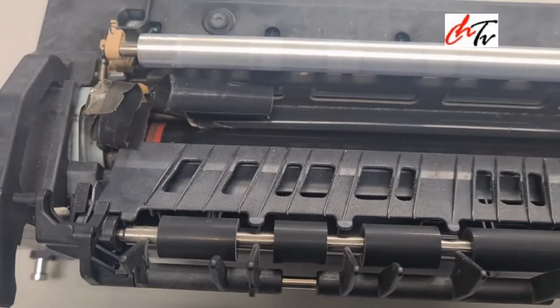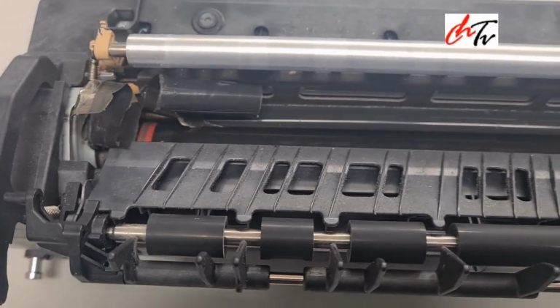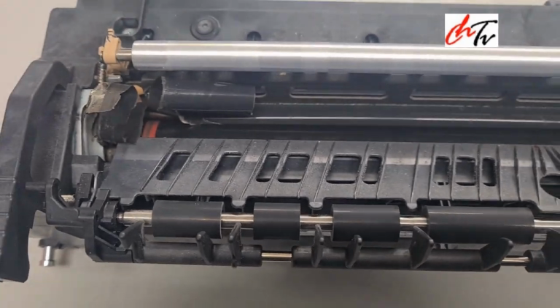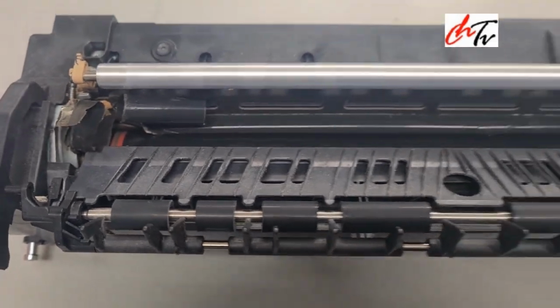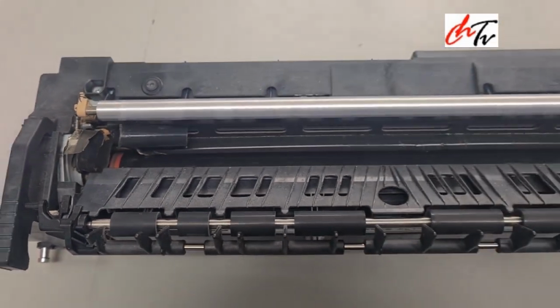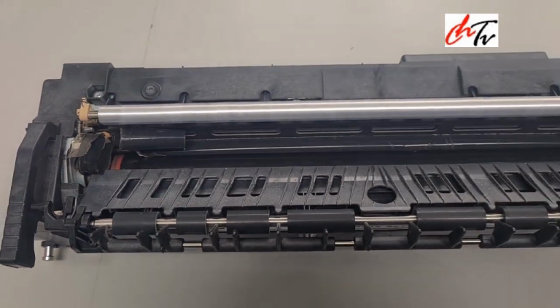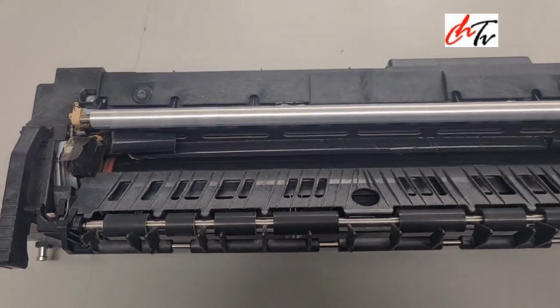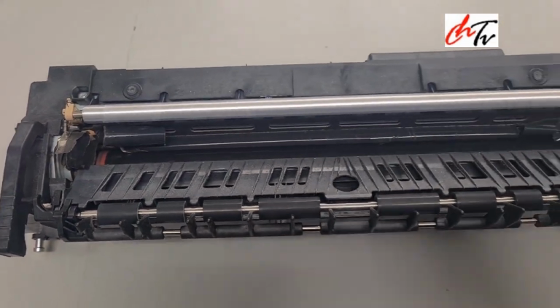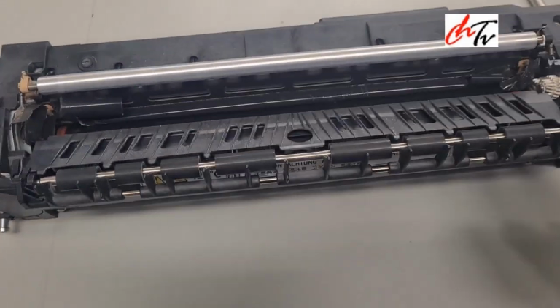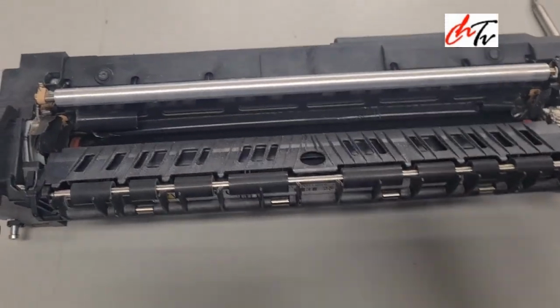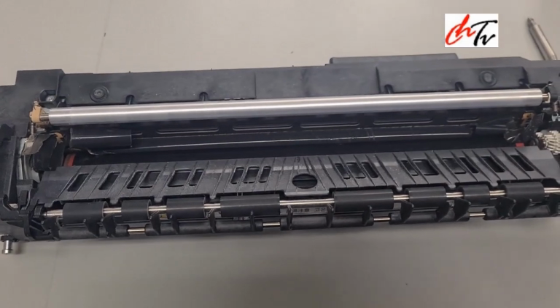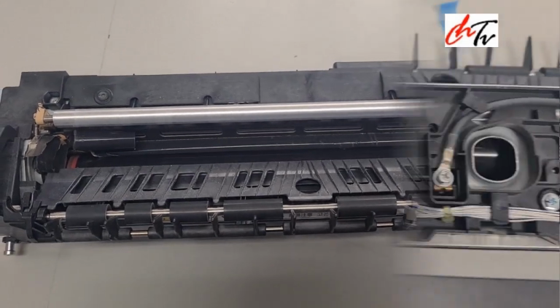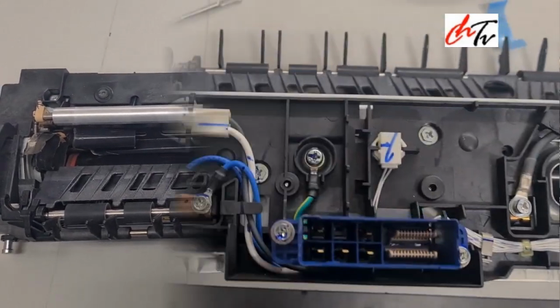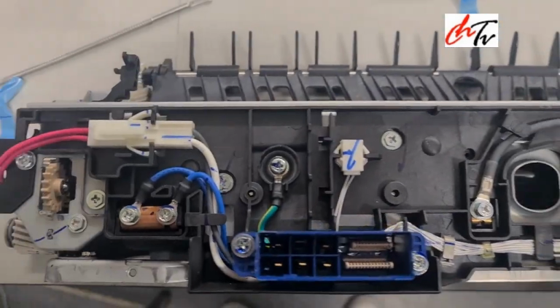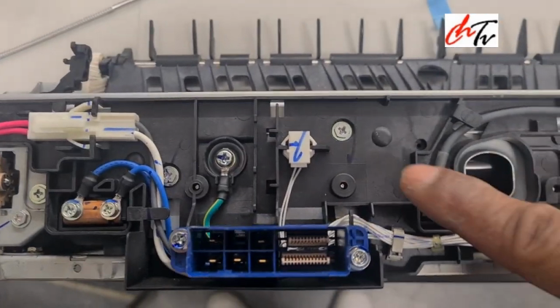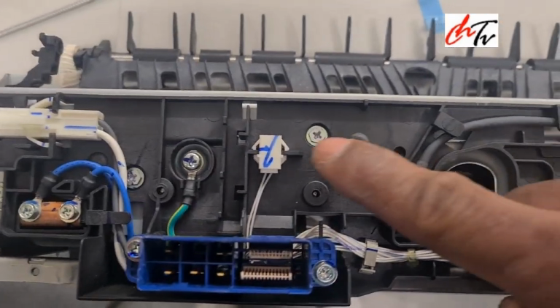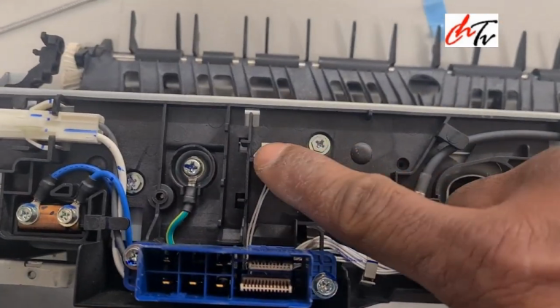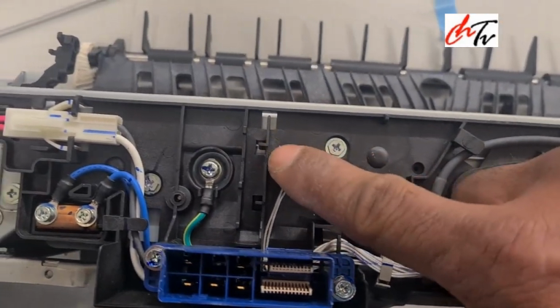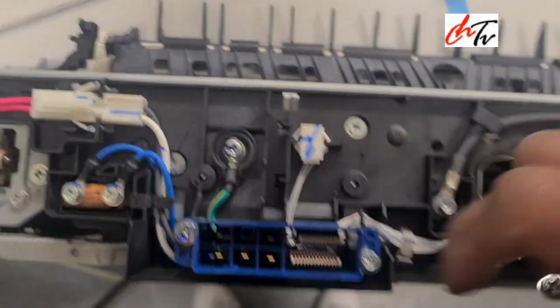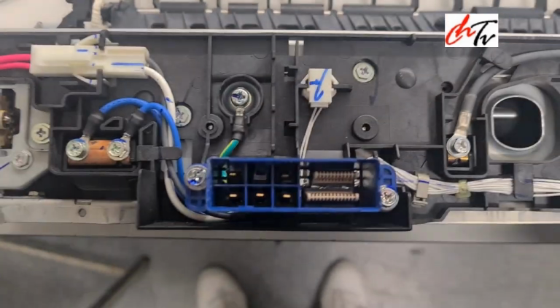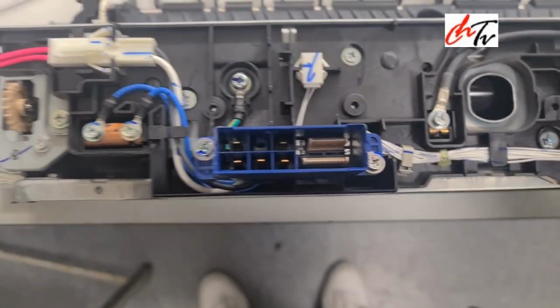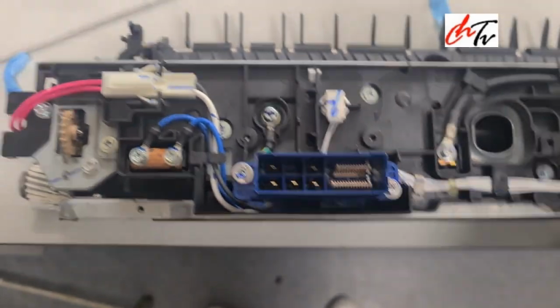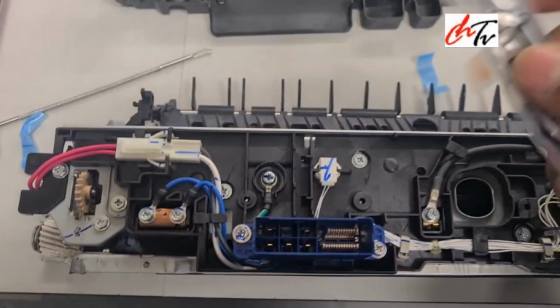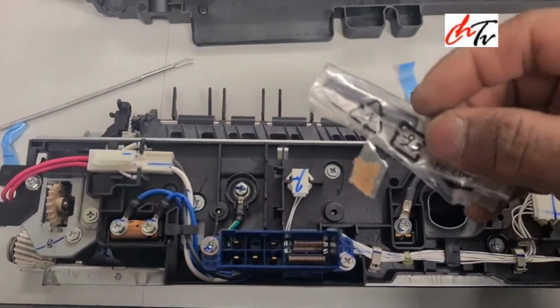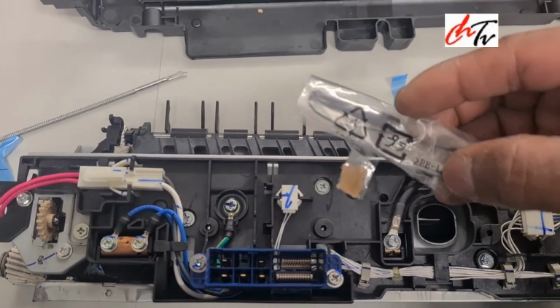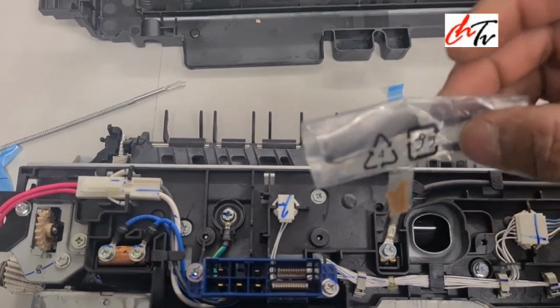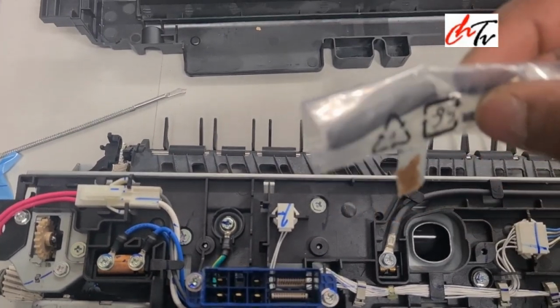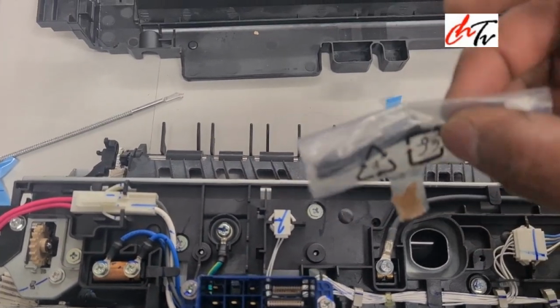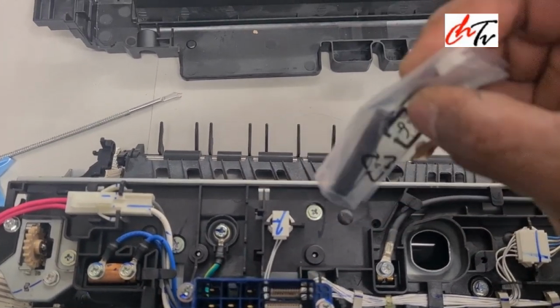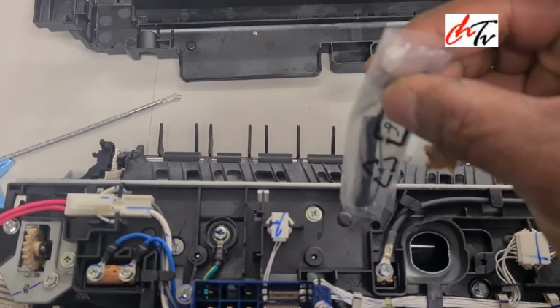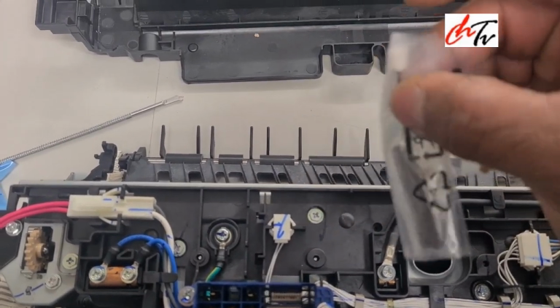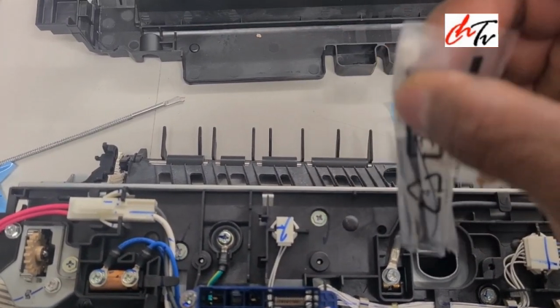What you have to do is replace with the new fuser sleeve and don't replace with a new fuser as well. That will help to fuse the fuser.